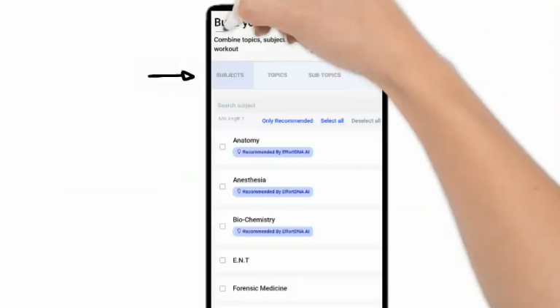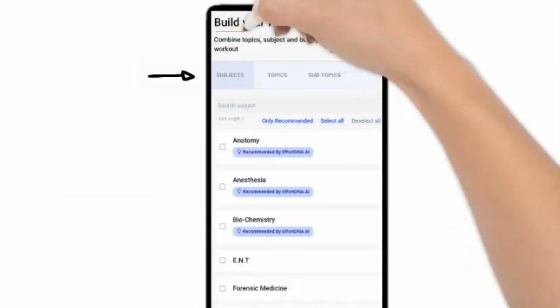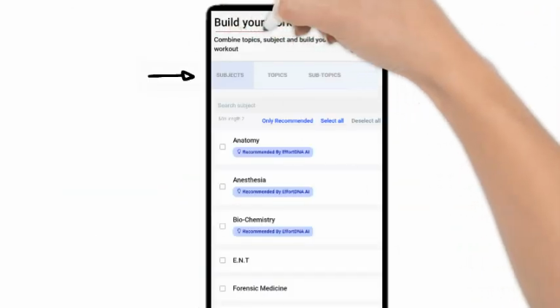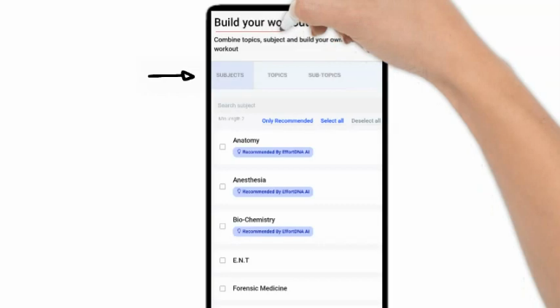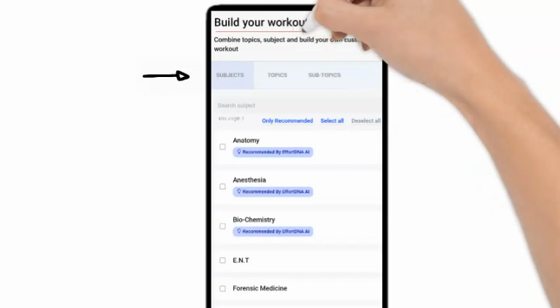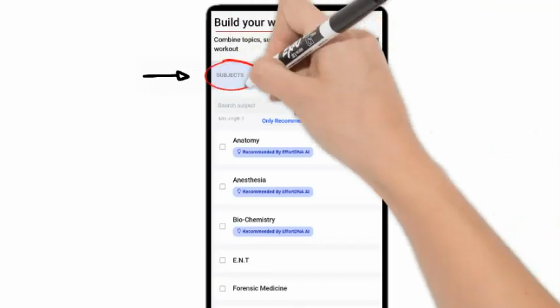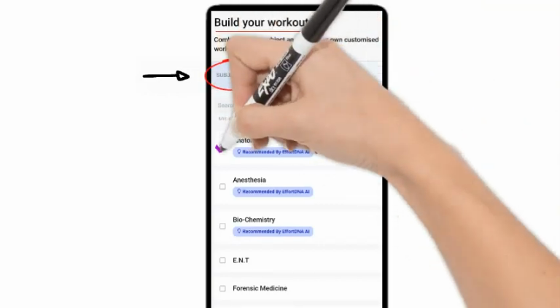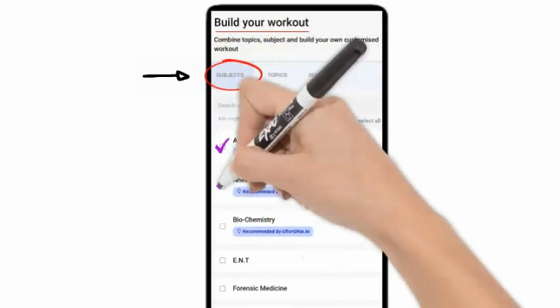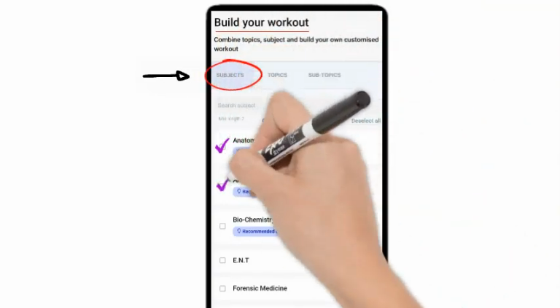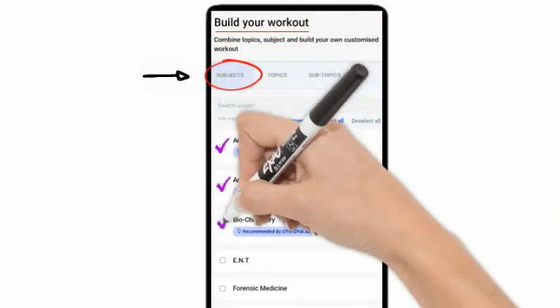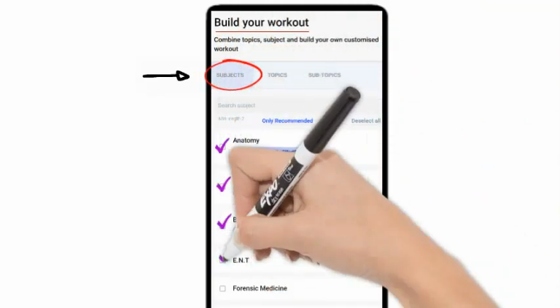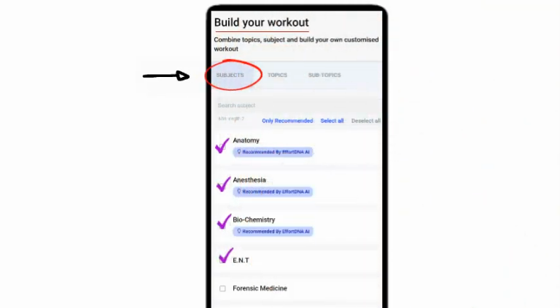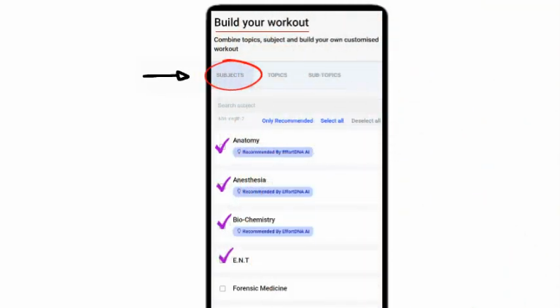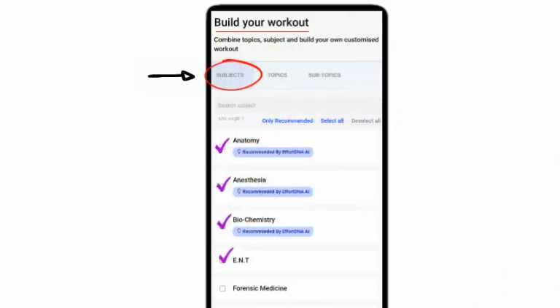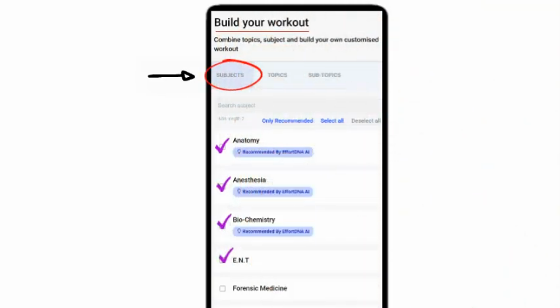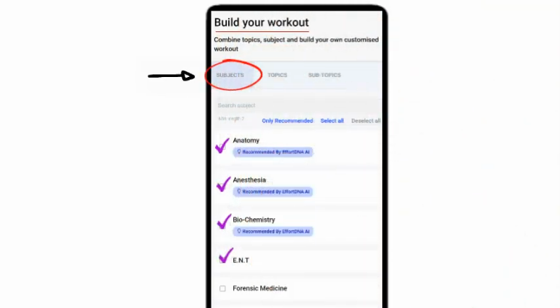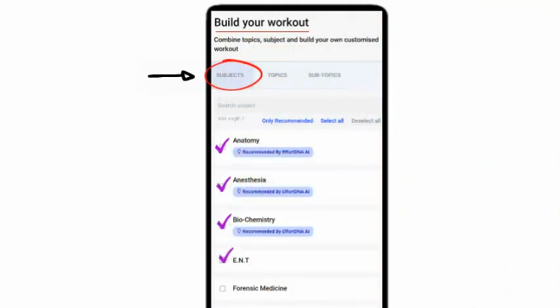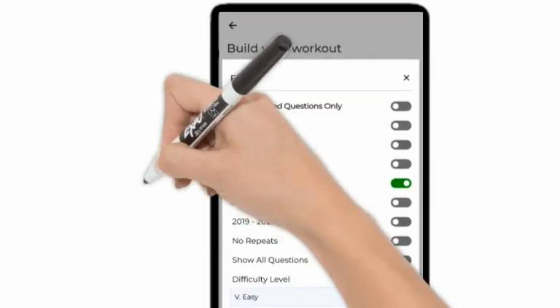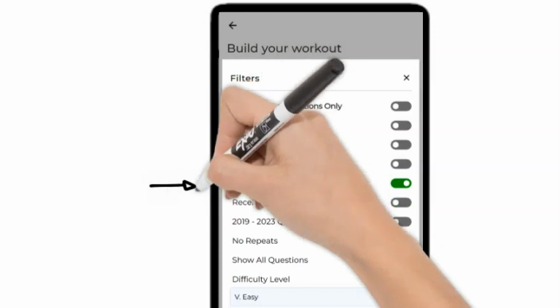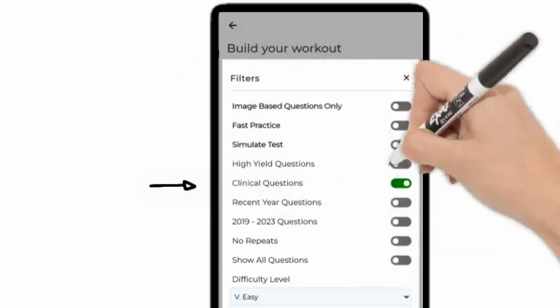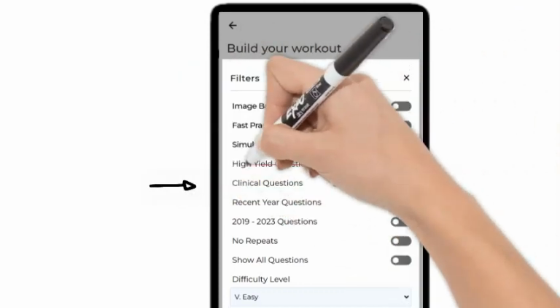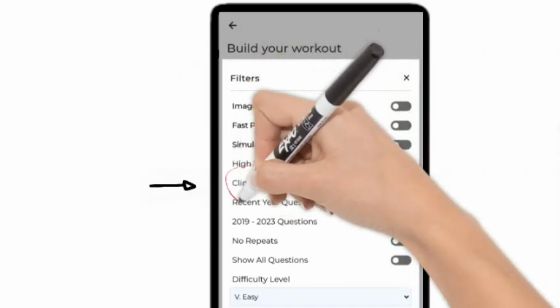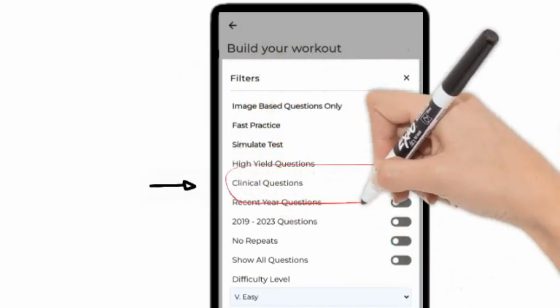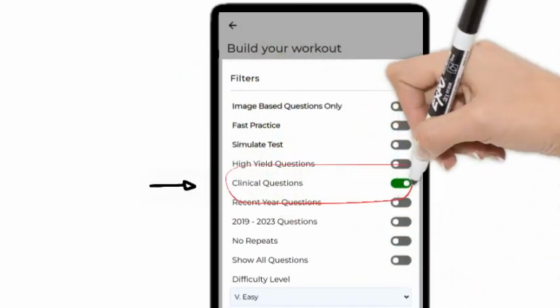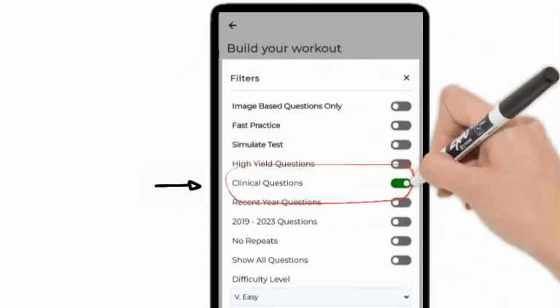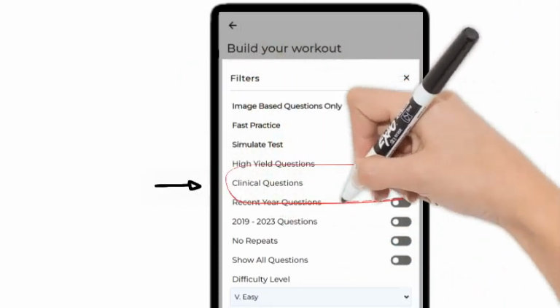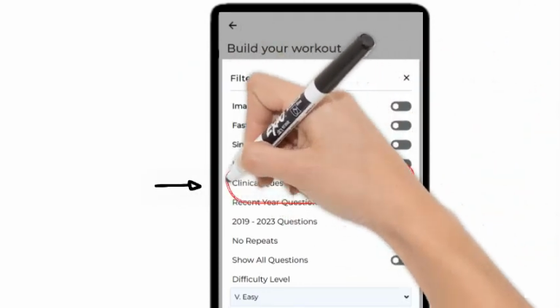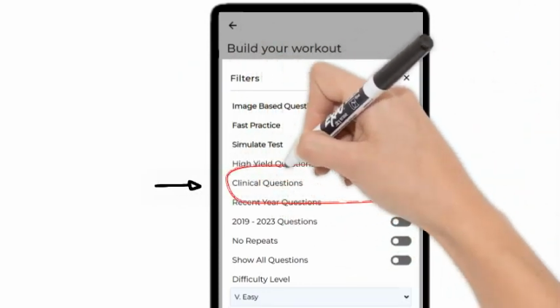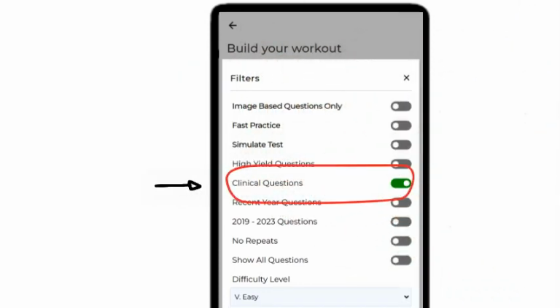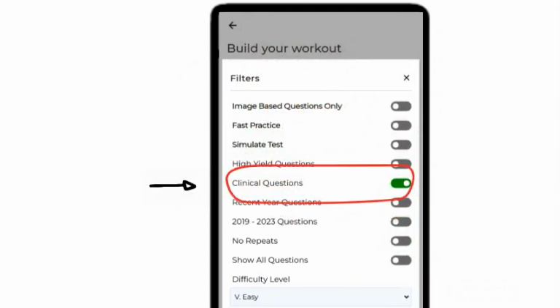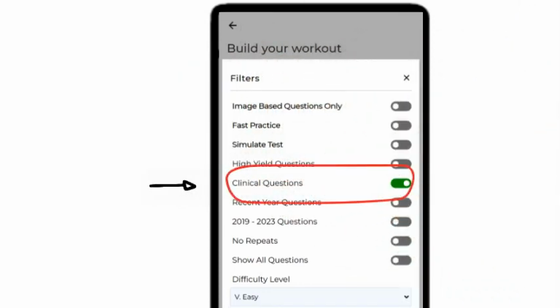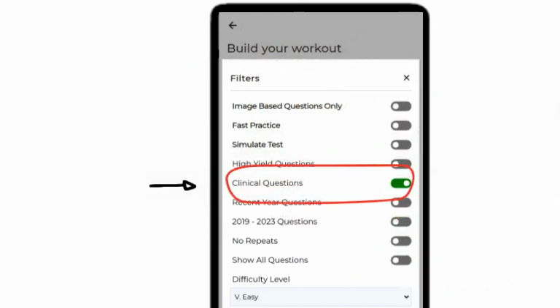You can also utilize our build workout and smart filters to select specific subjects, topics, or even clinical and image-based questions to get an edge in understanding the types of questions.